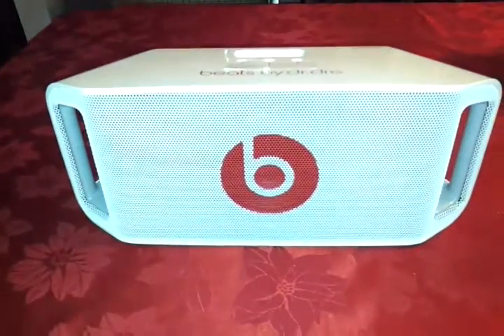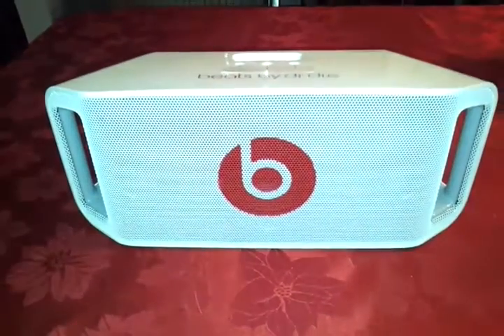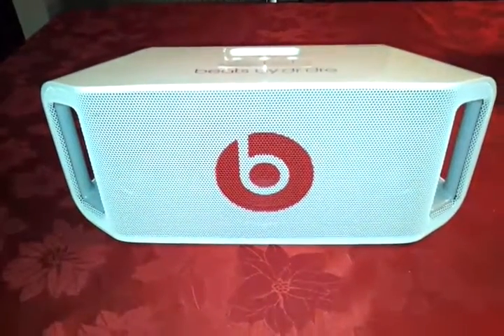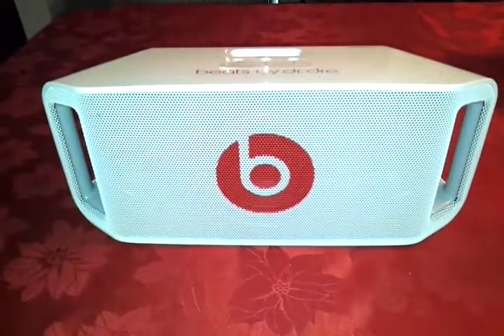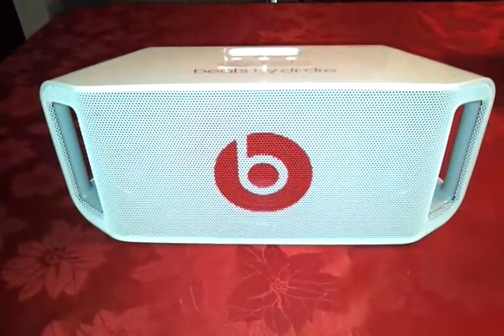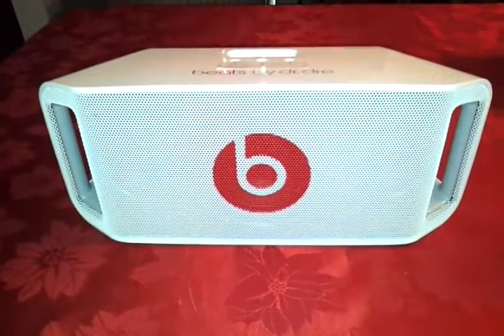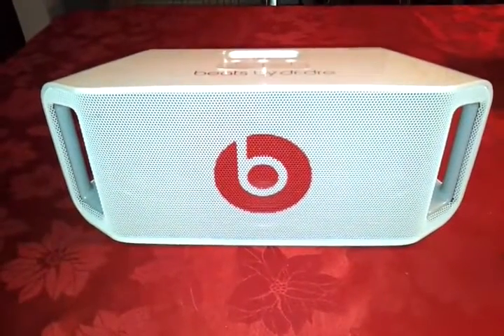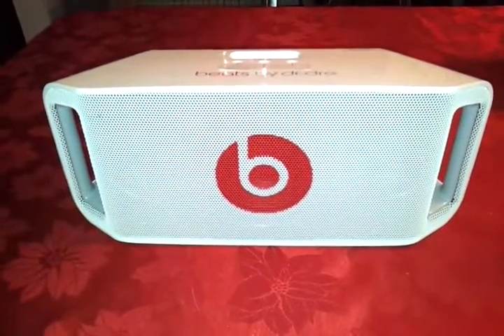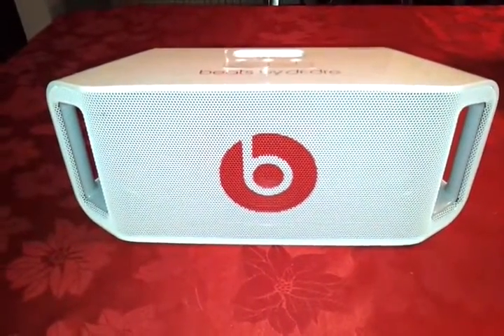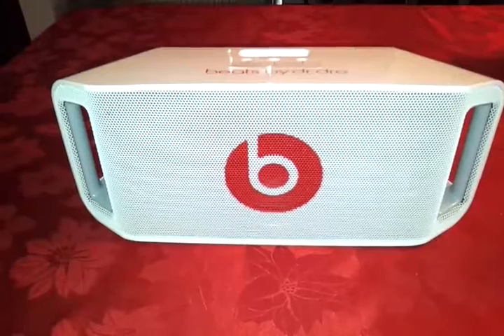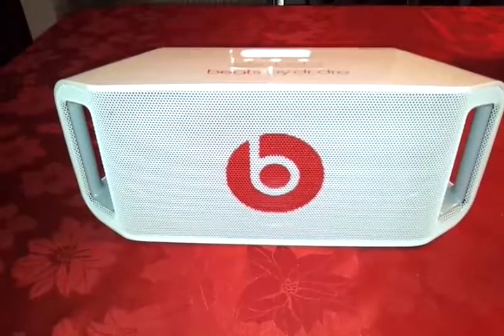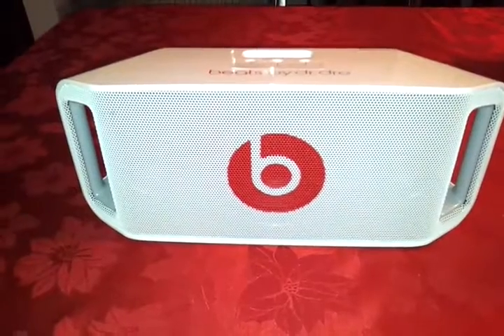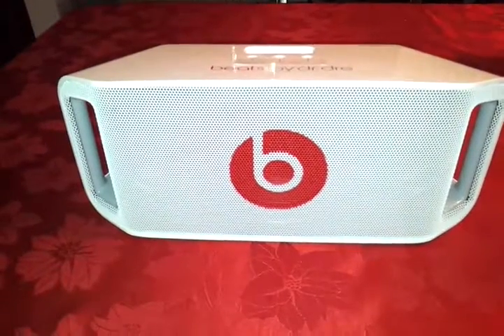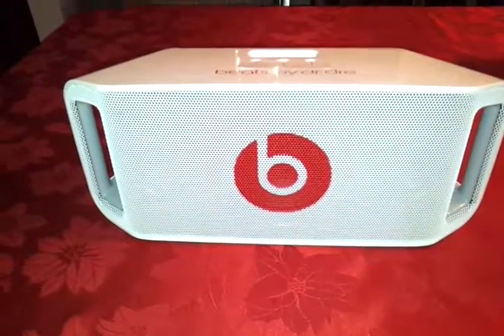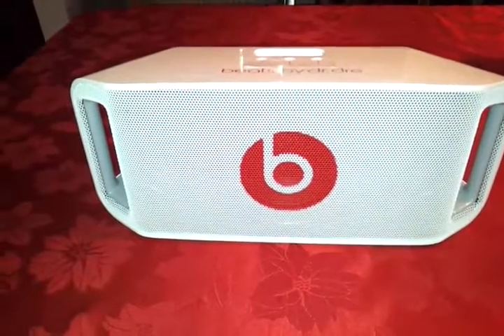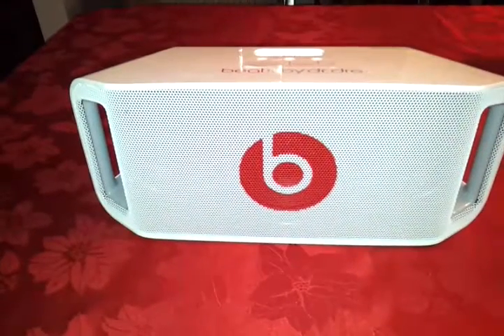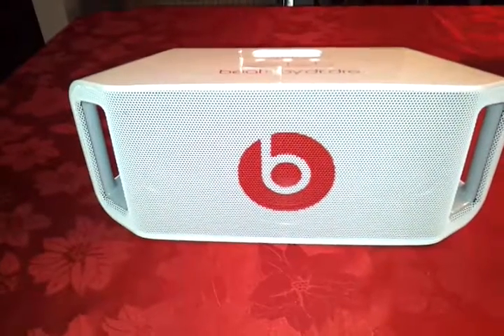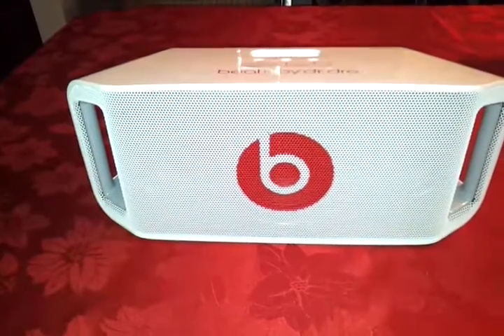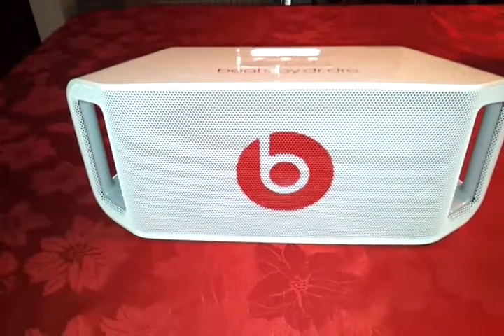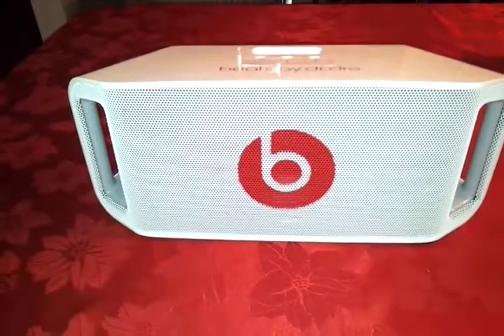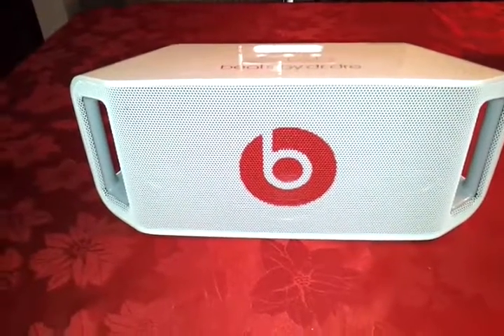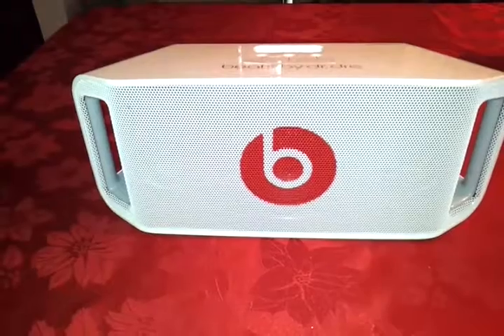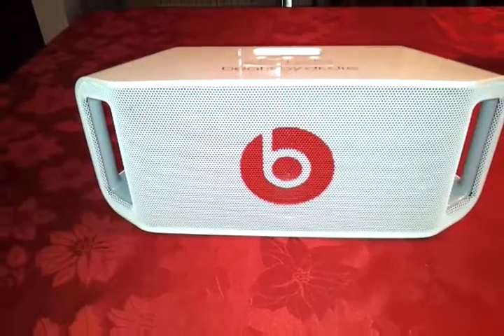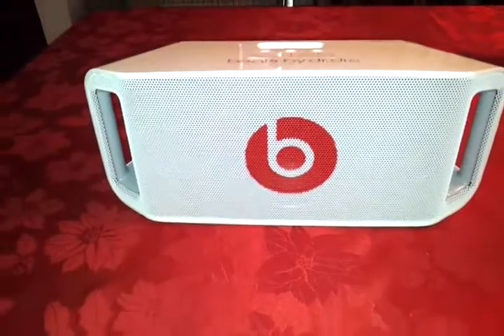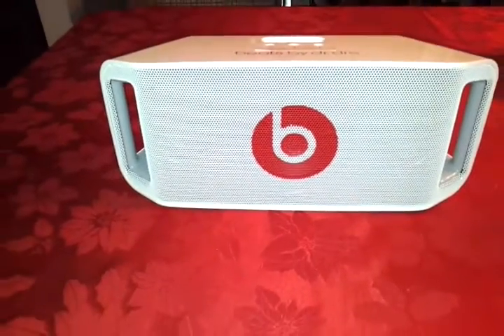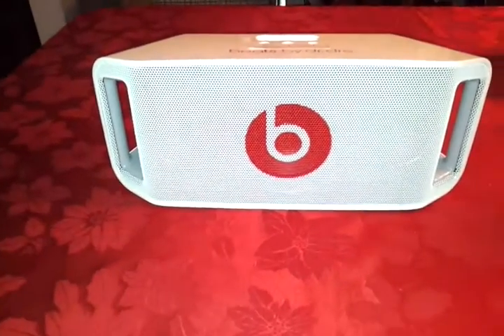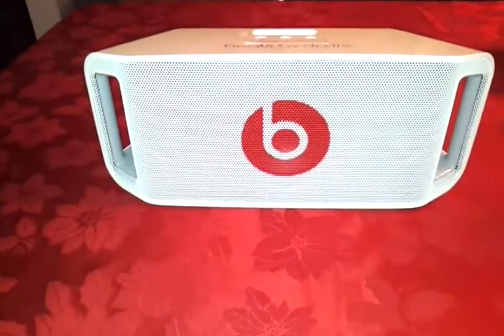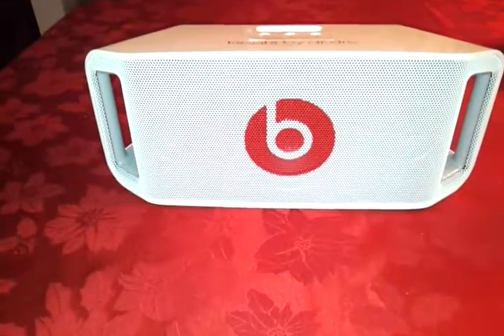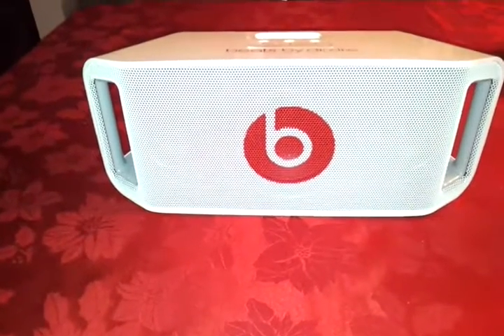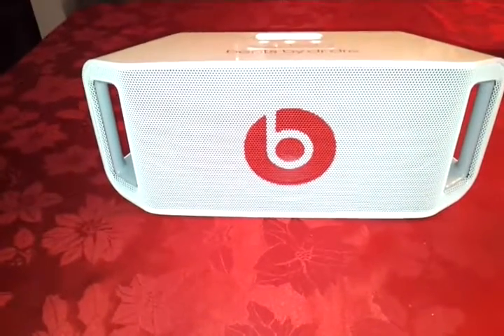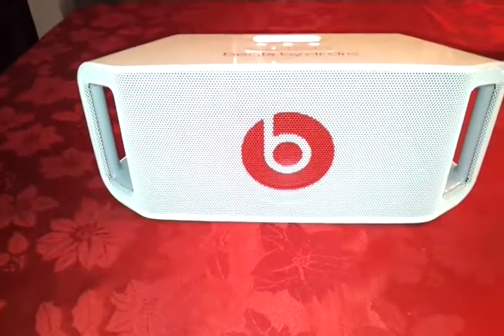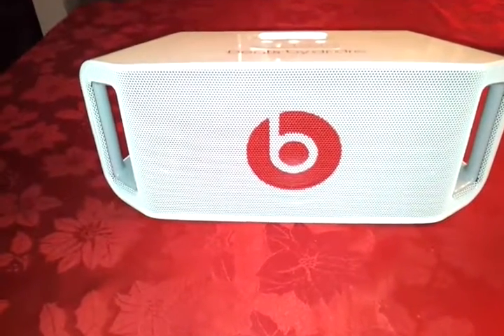Hey gang, it's Carlton Flowers here with TheCarltonZone.com, and today we are looking at the Beat Box. It is made by Beats by Dr. Dre, and I had the great fortune of being able to review this device from AT&T and I had a good time with it.